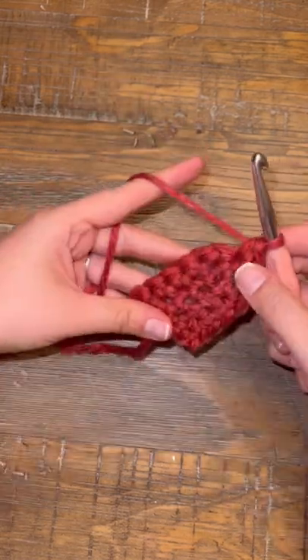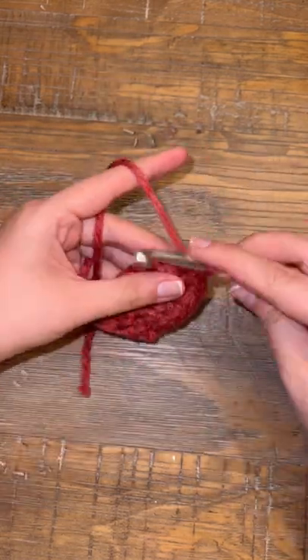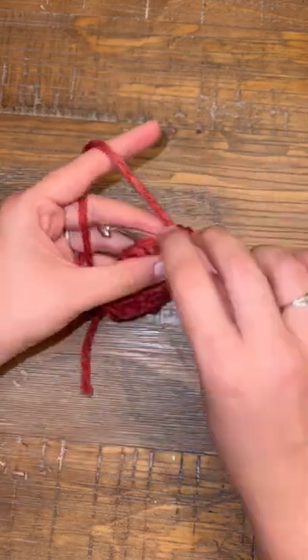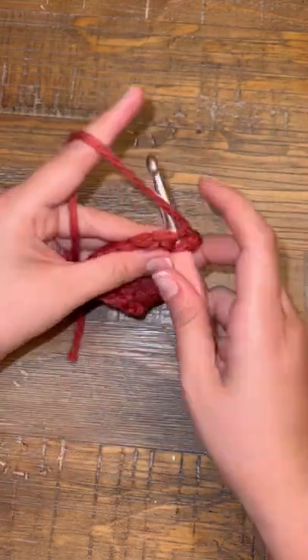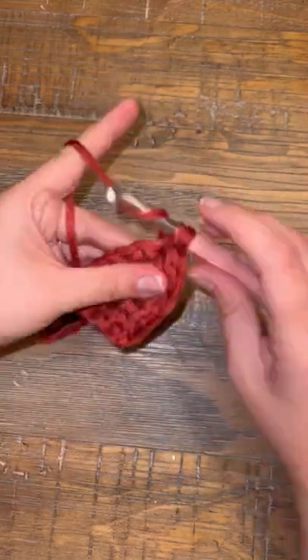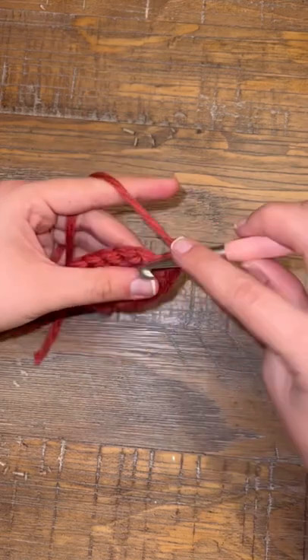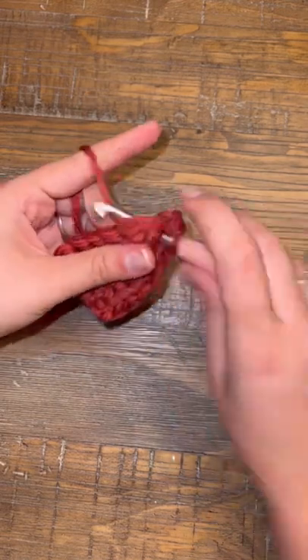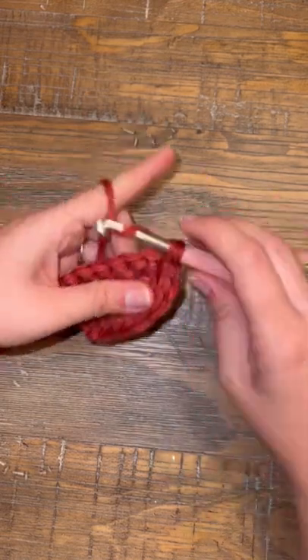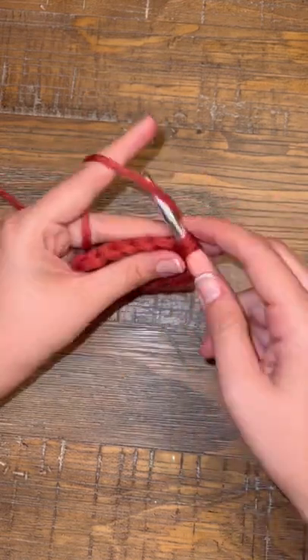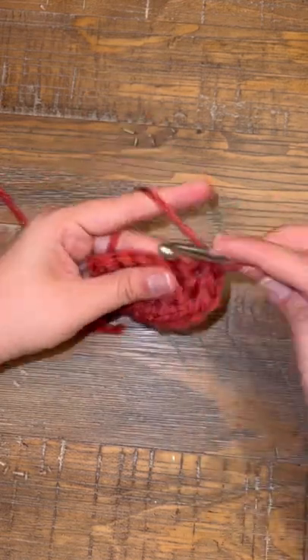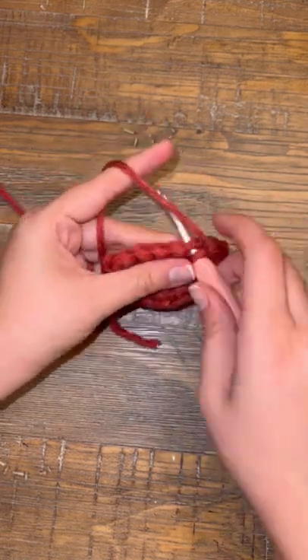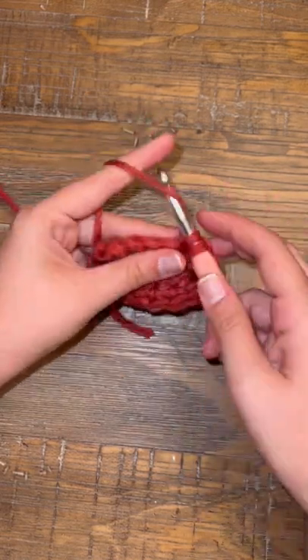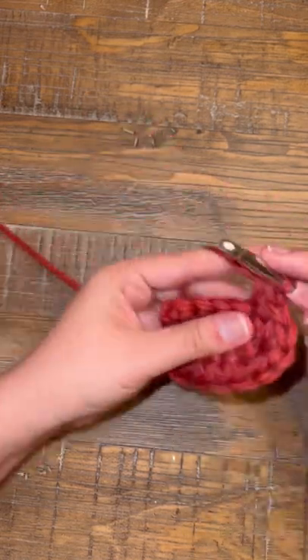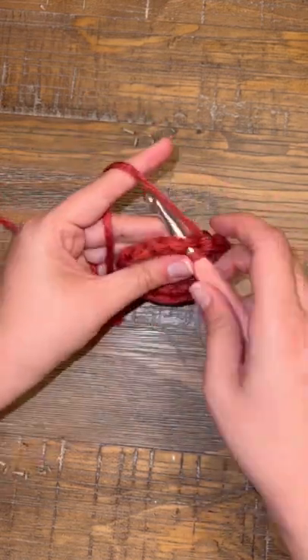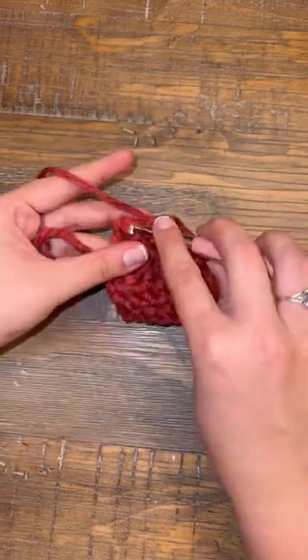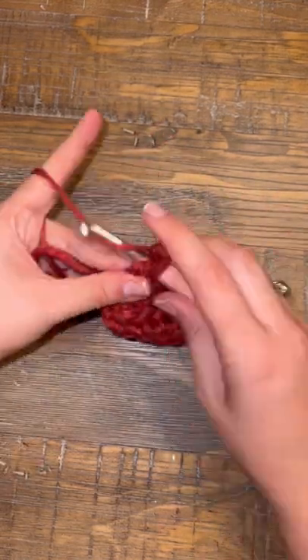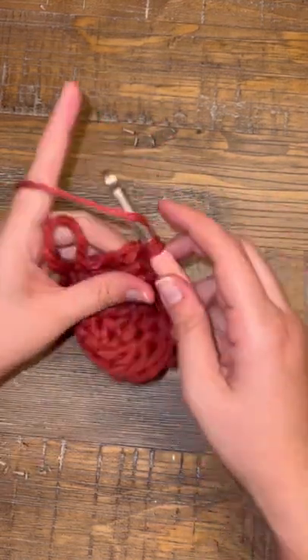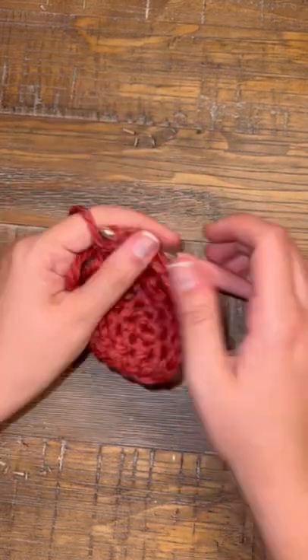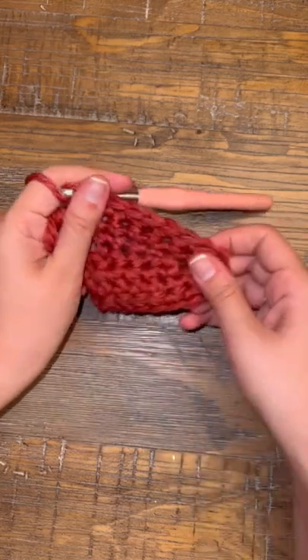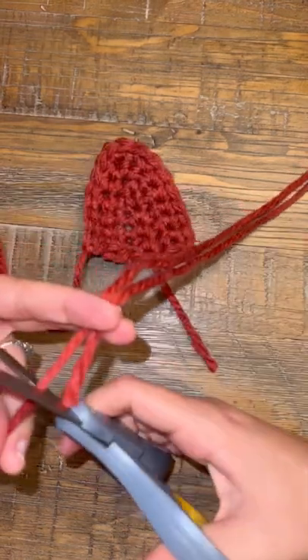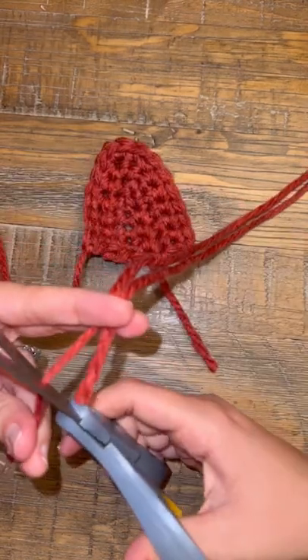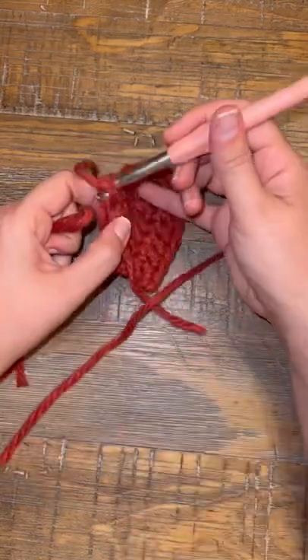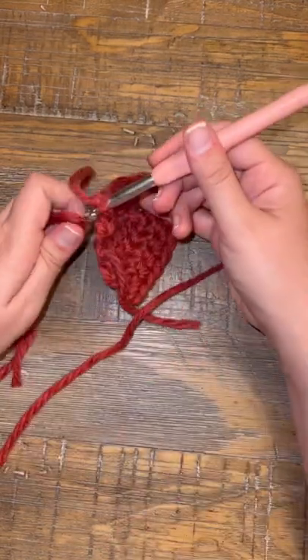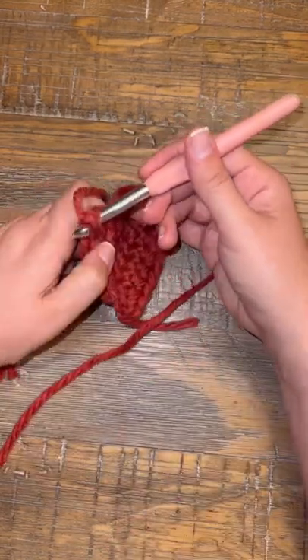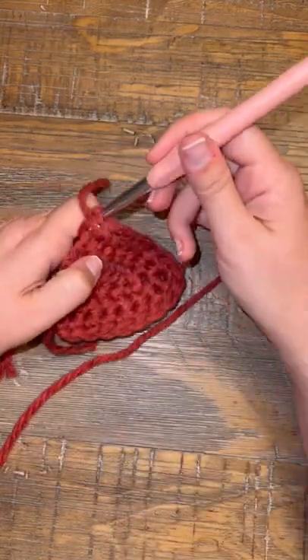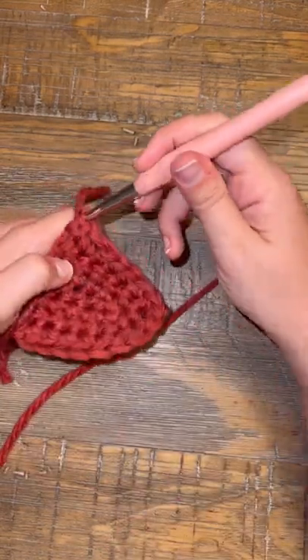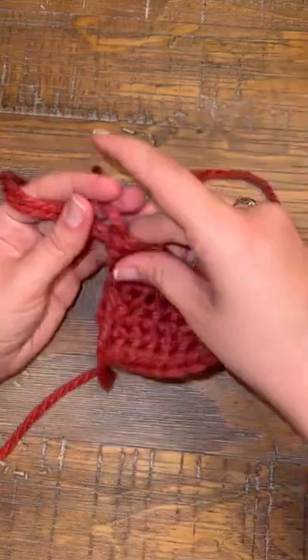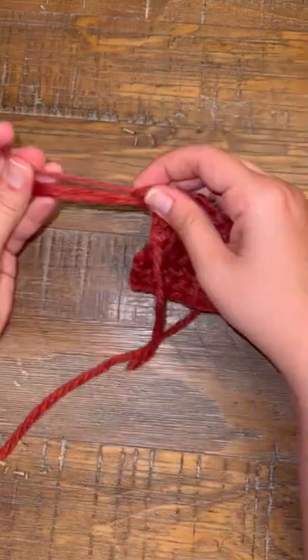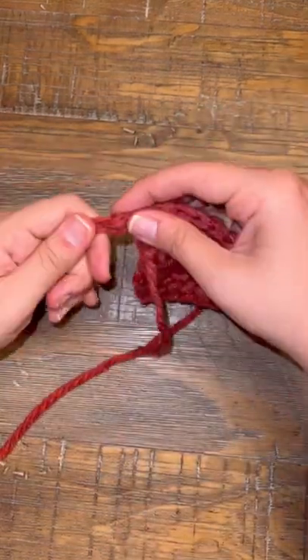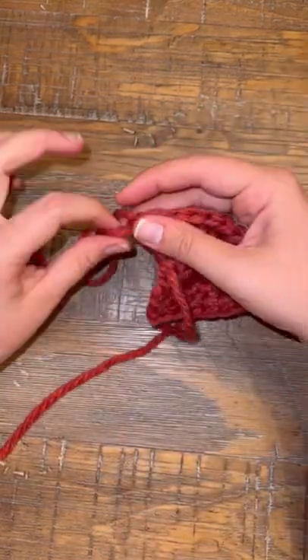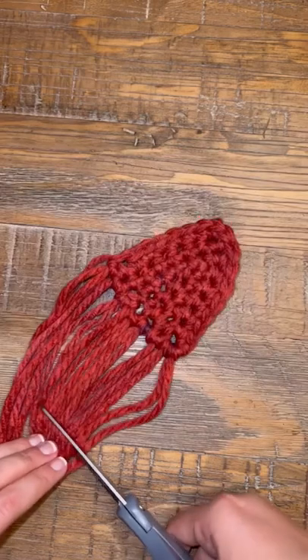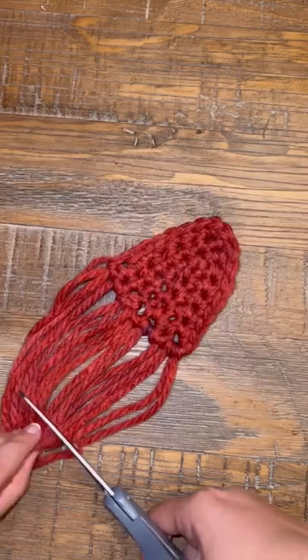Crochet back up to the top, do three stitches again in that very first stitch and then crochet back down the other side. Keep repeating this process until your little triangle is as big as you want, and then I like to cut some tails to kind of make it look like a fish that's swimming.